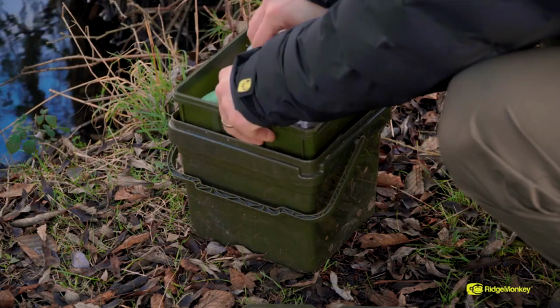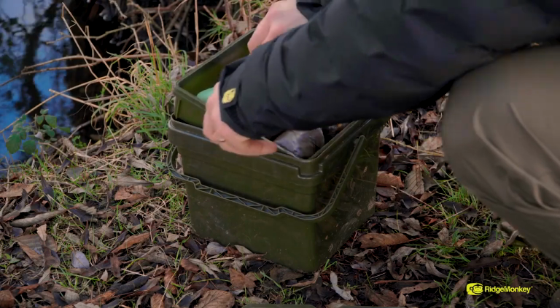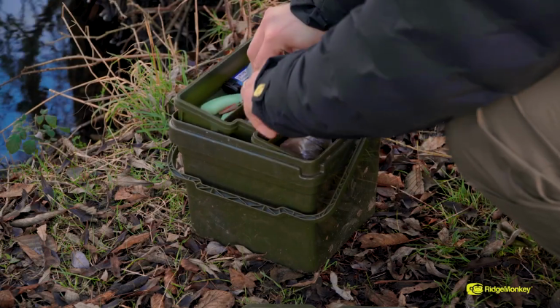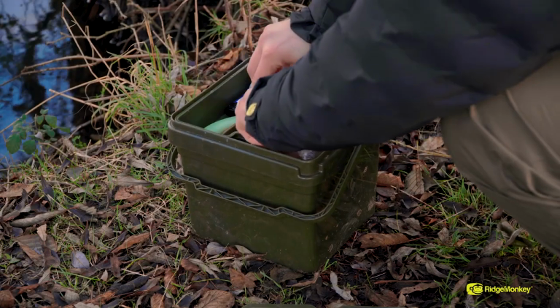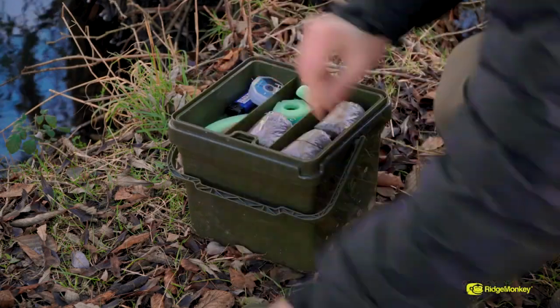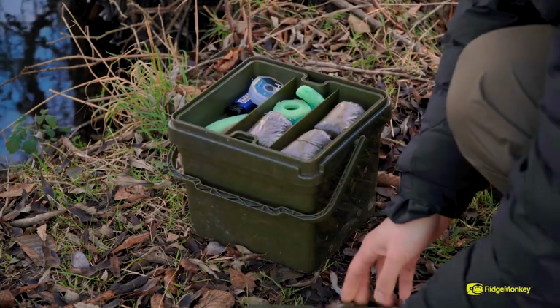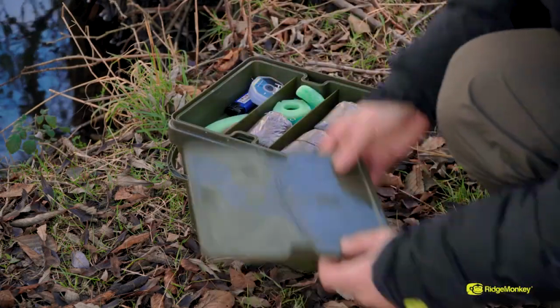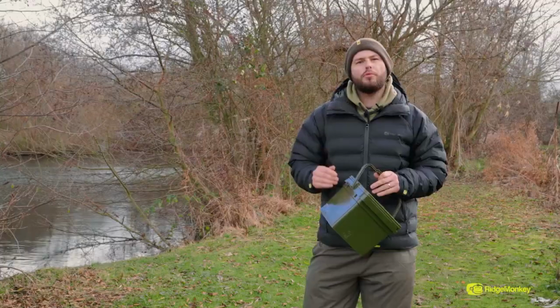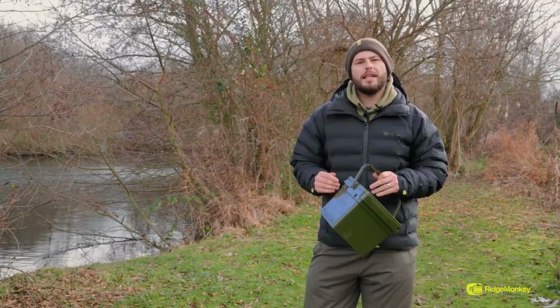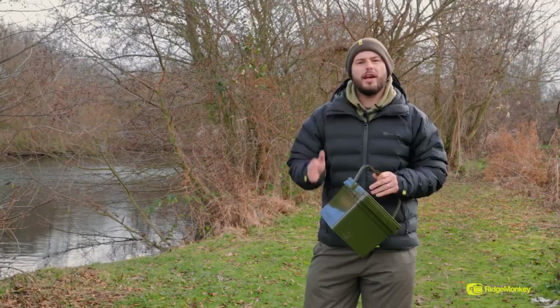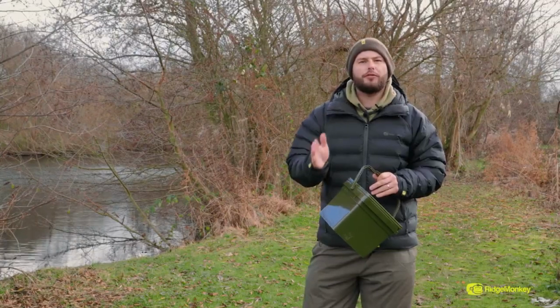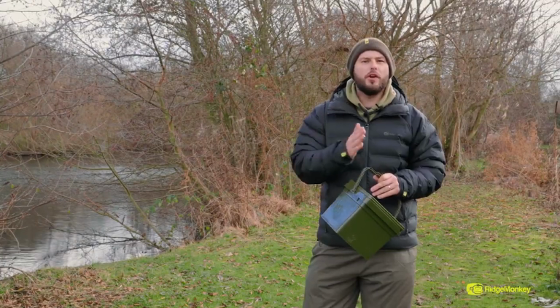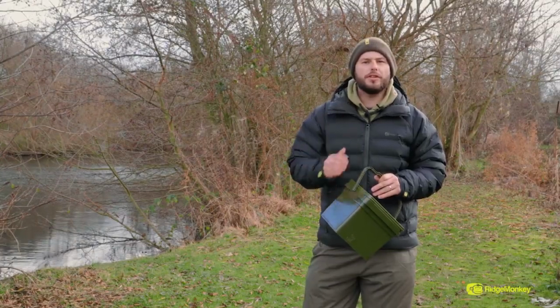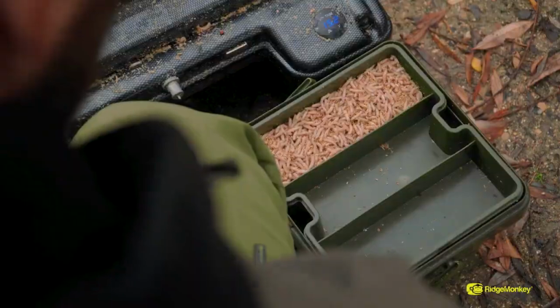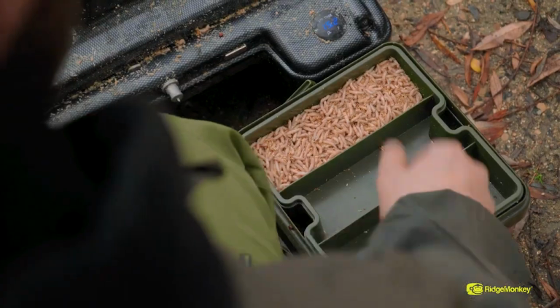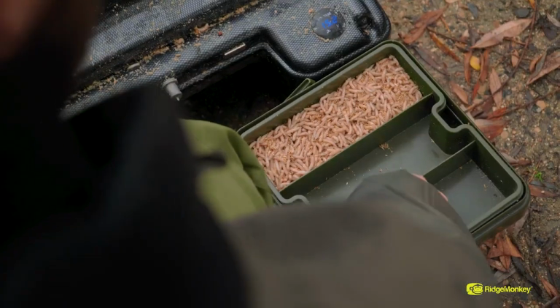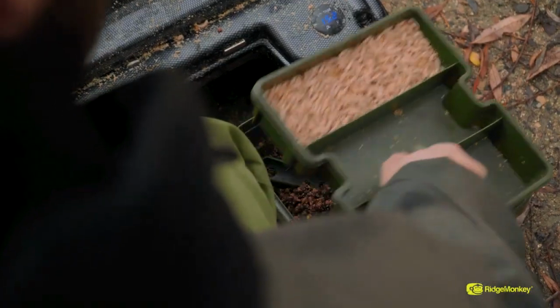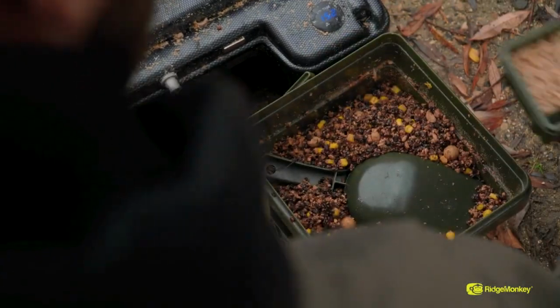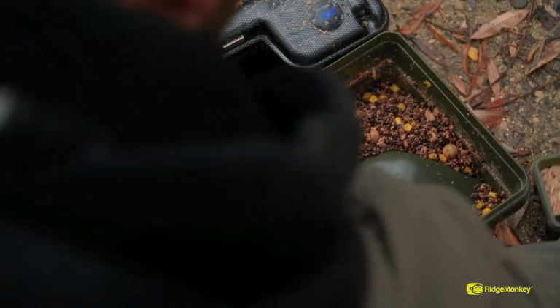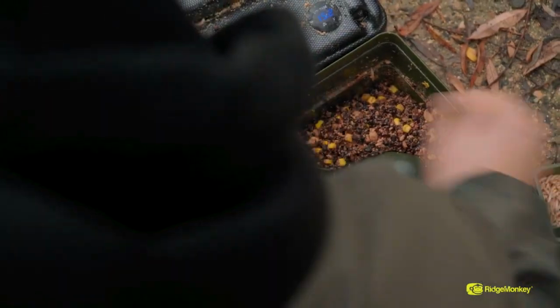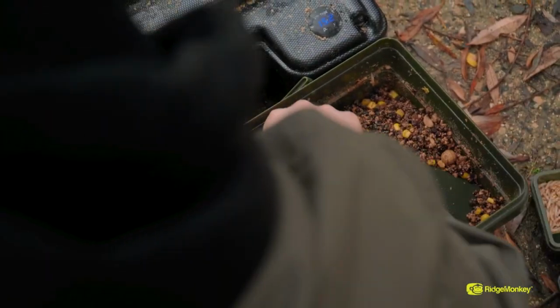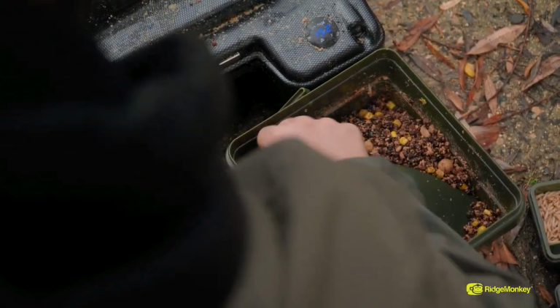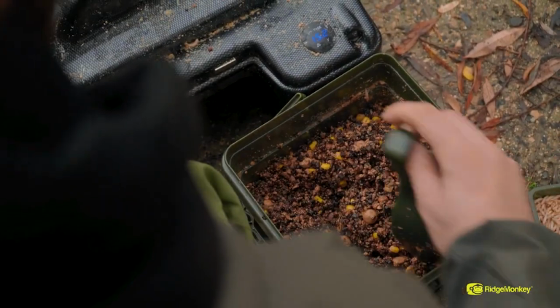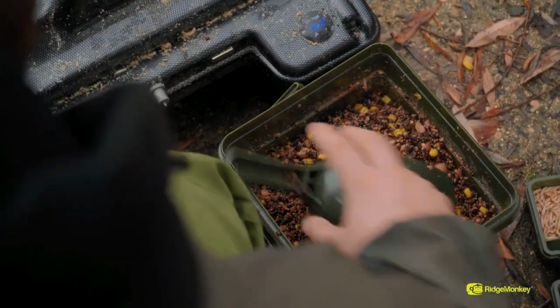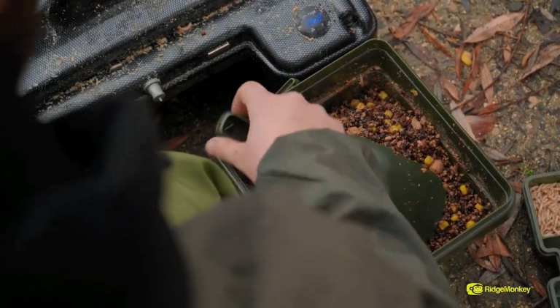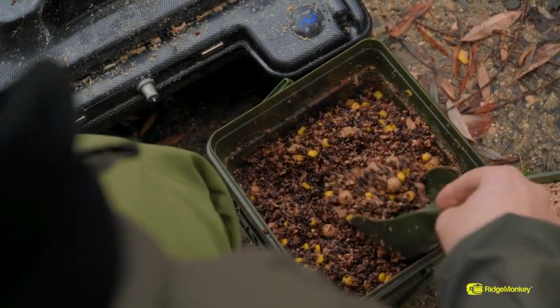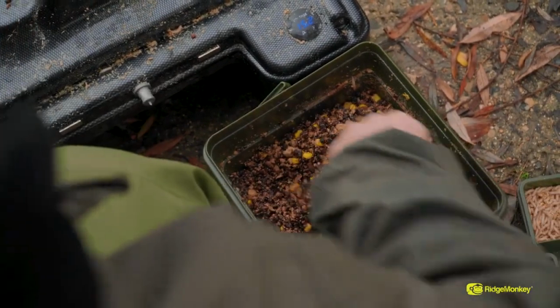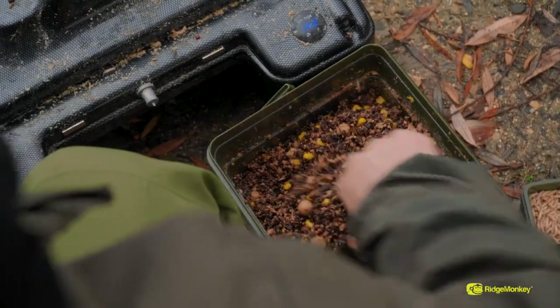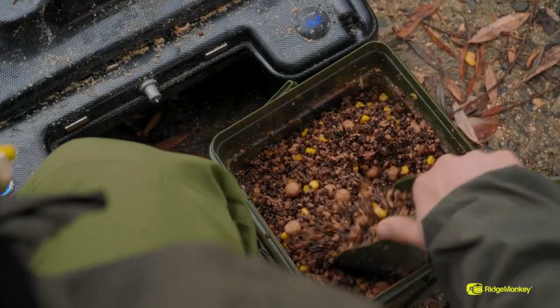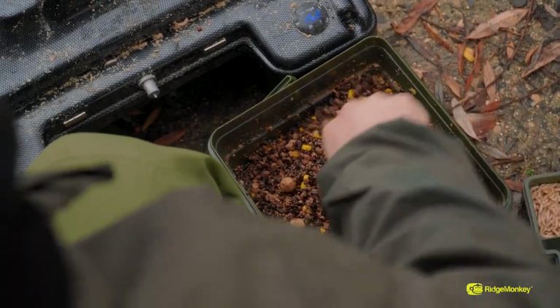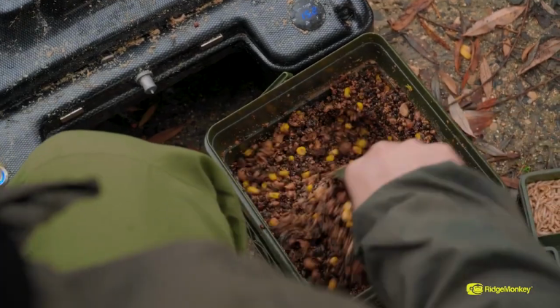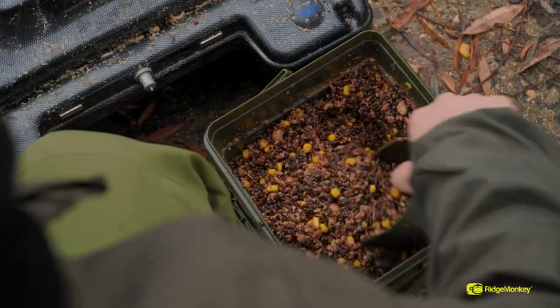The tray can house rigs, solid bags, your mesh bags, and incorporated in that tray there are three dividers, so you've got three different little sections that you can use to organise your items.